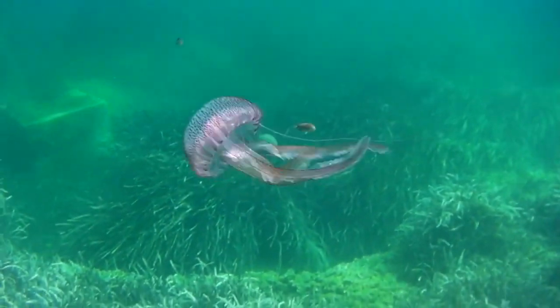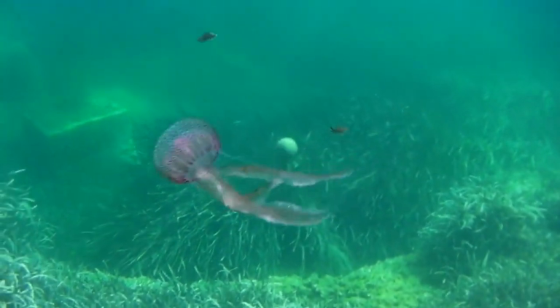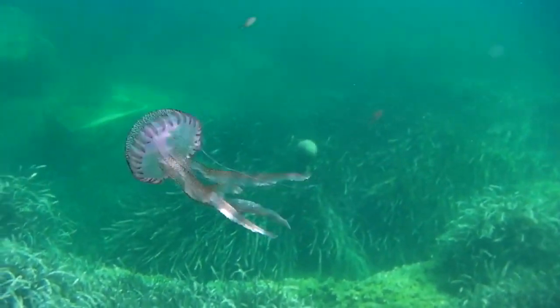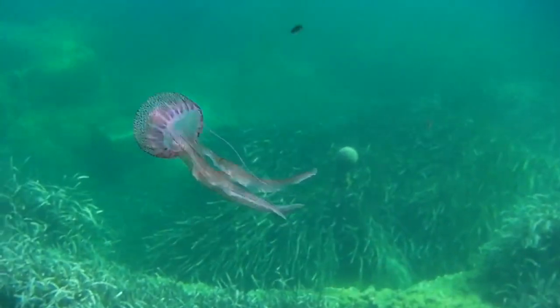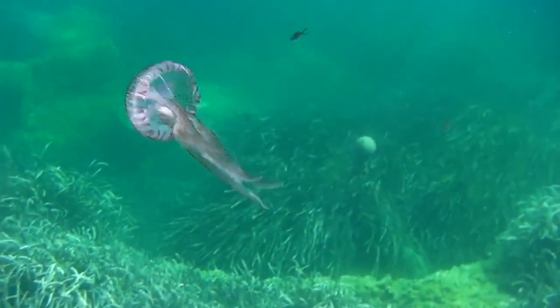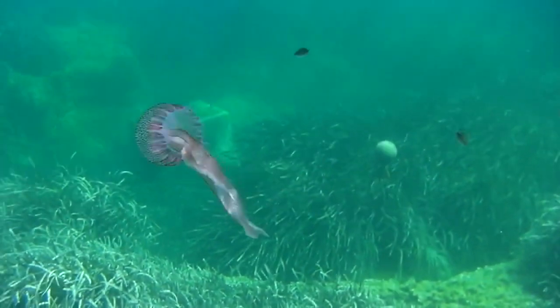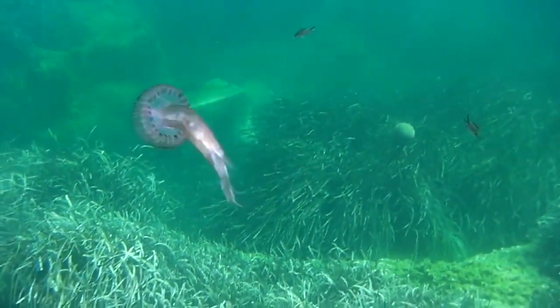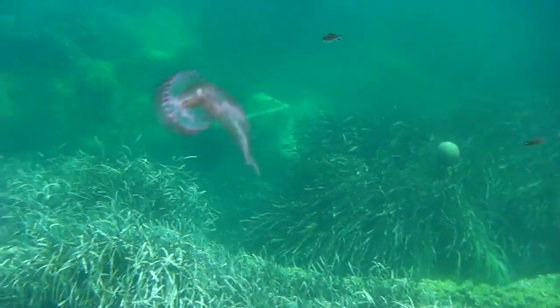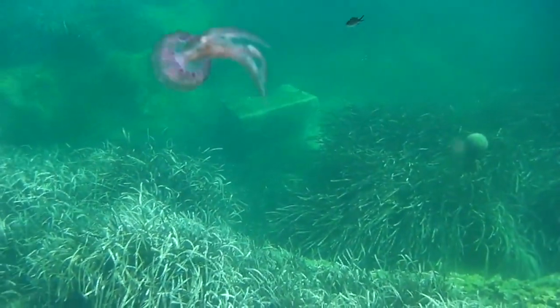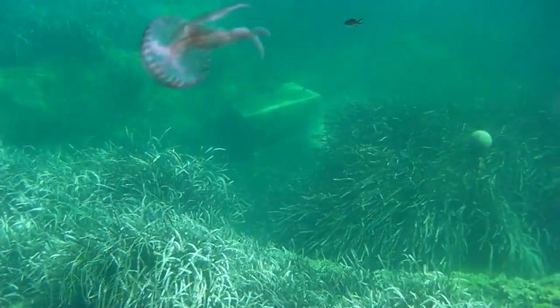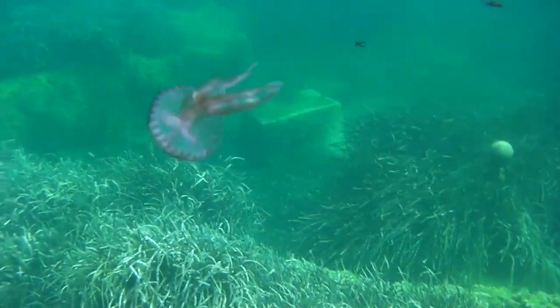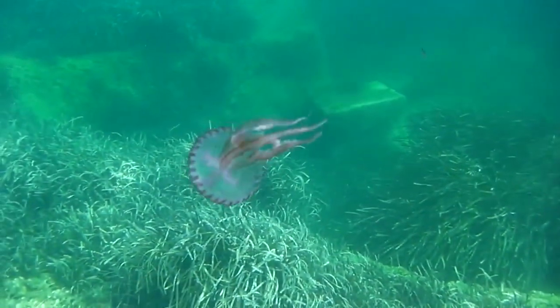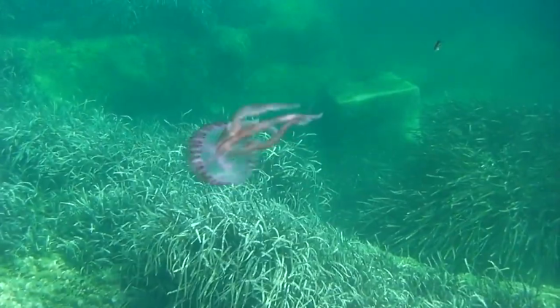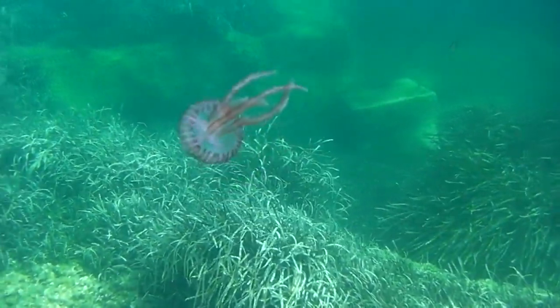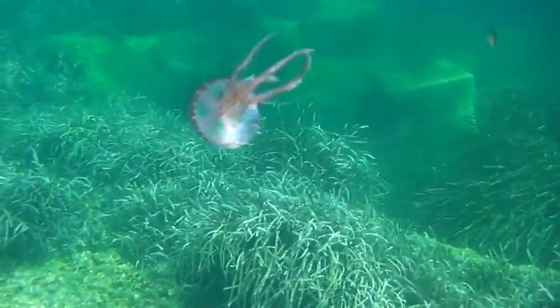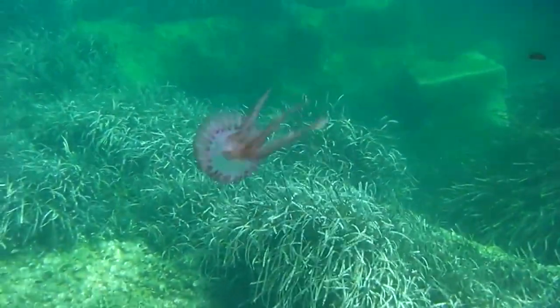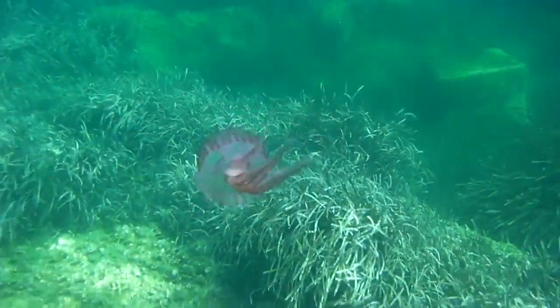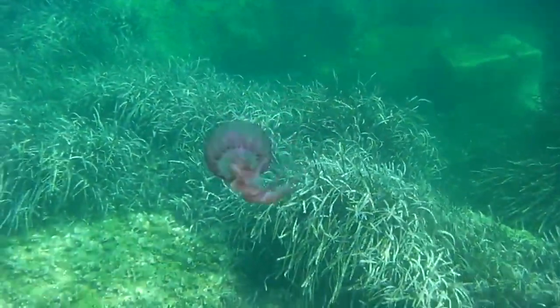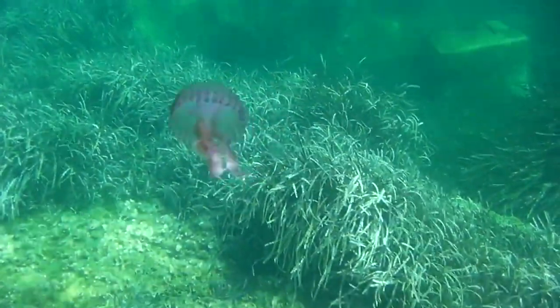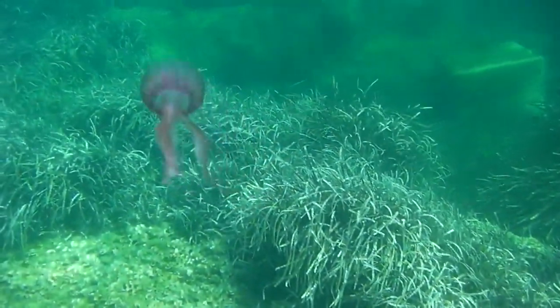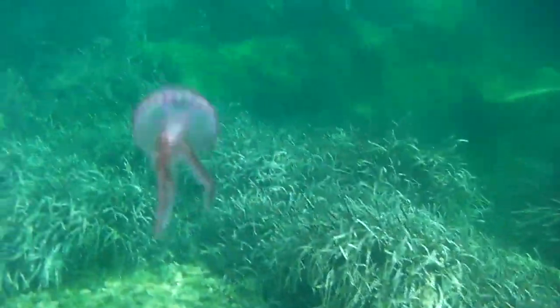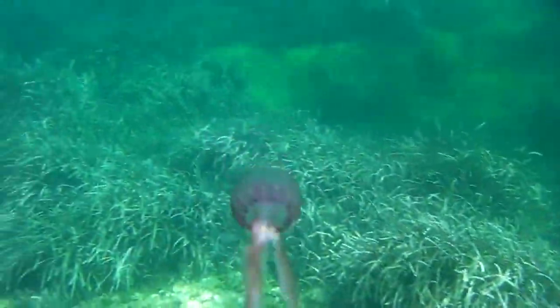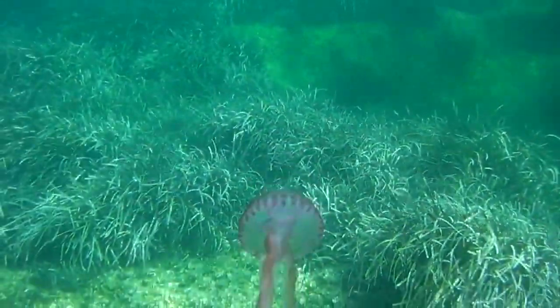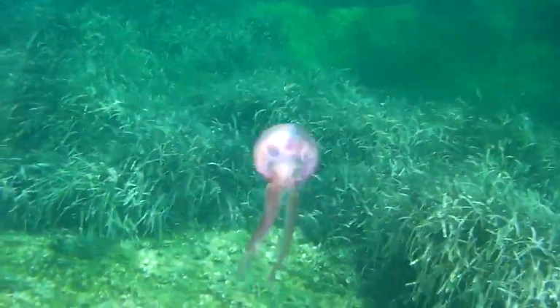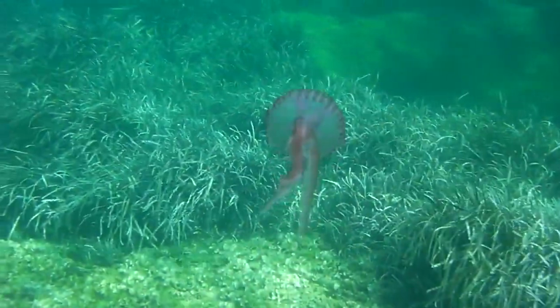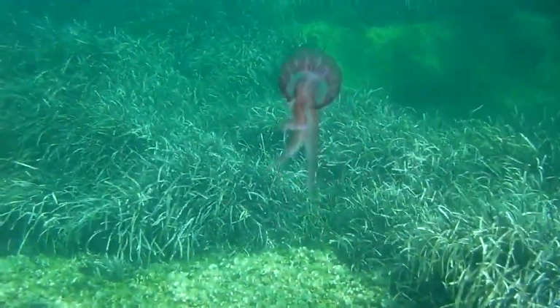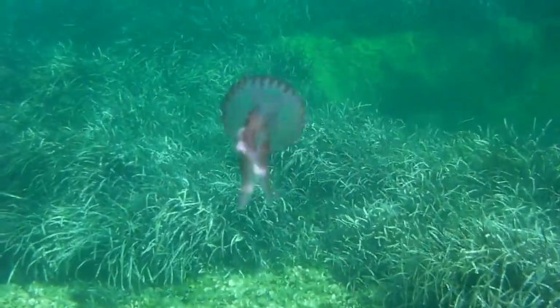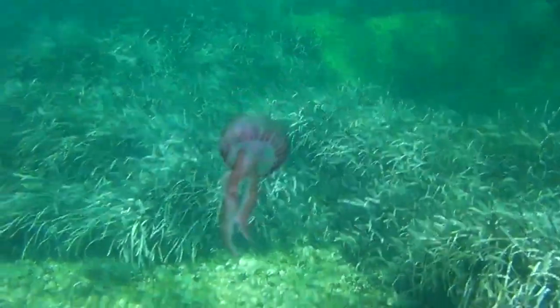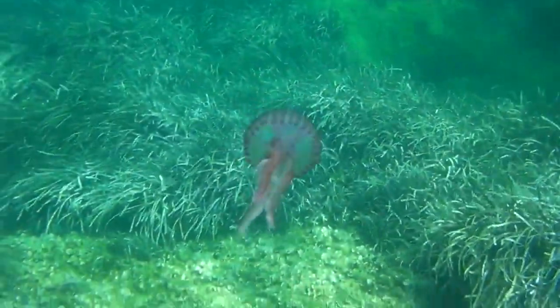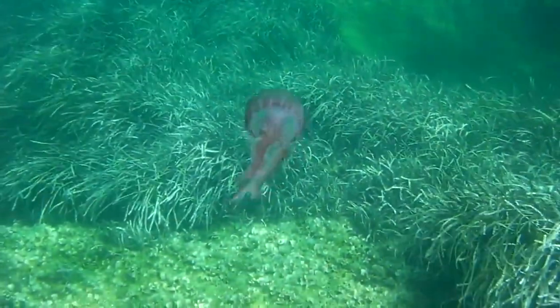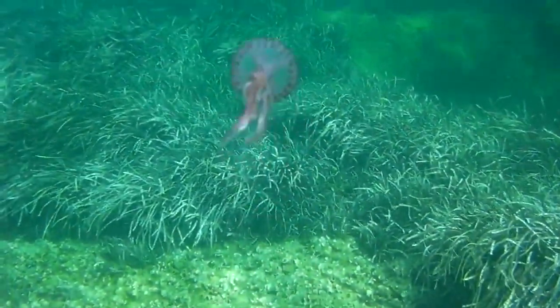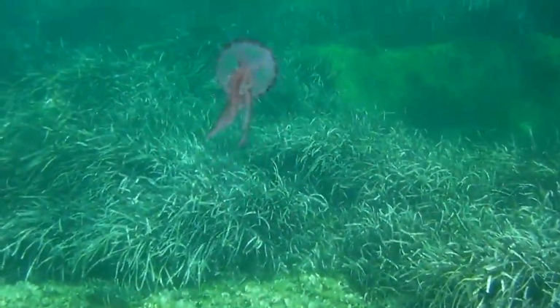The mauve stinger, sometimes pronounced mob stinger, is a small jellyfish found globally in tropical and temperate waters from the surface to 4,600 feet deep.